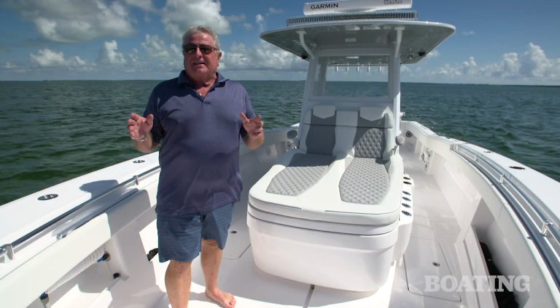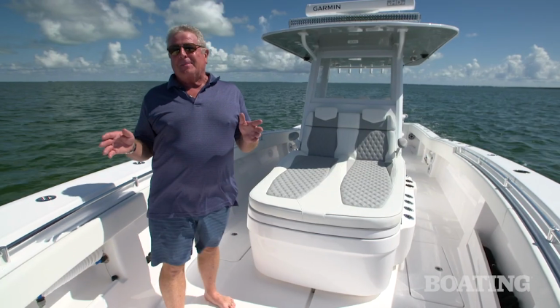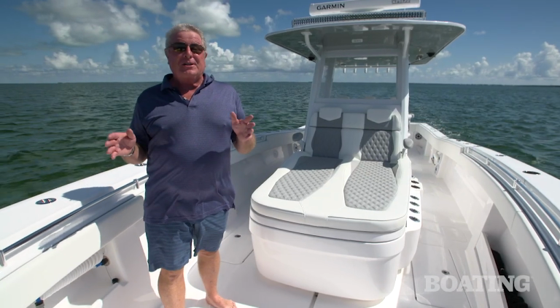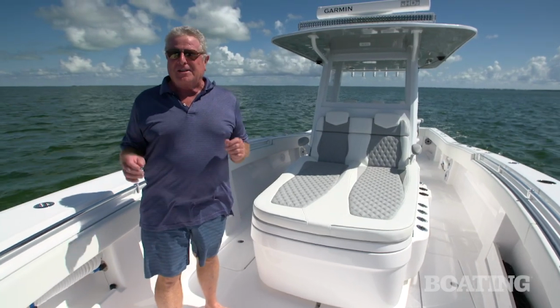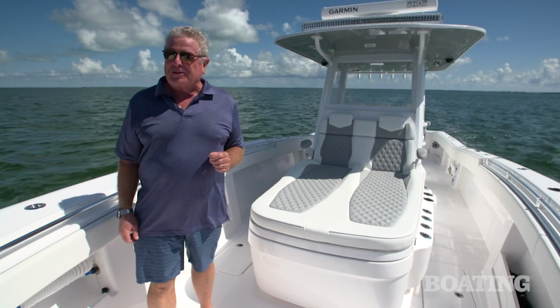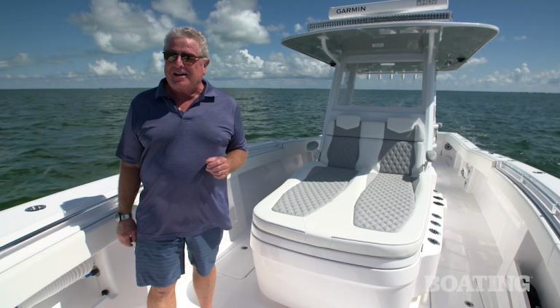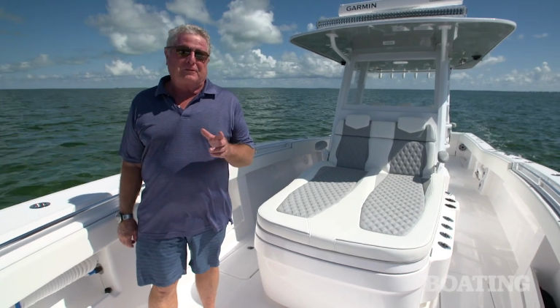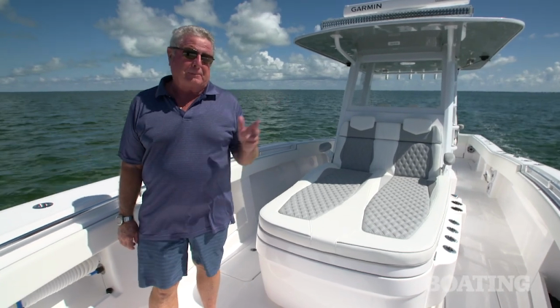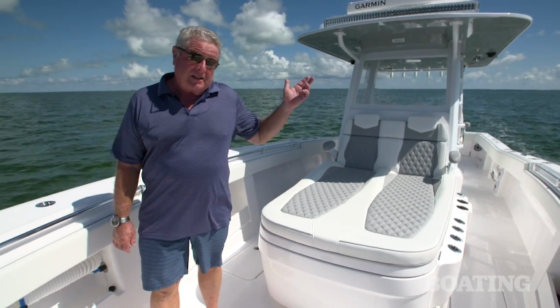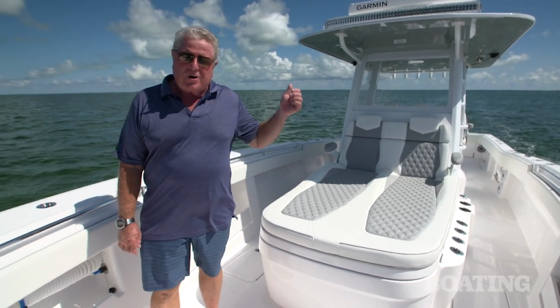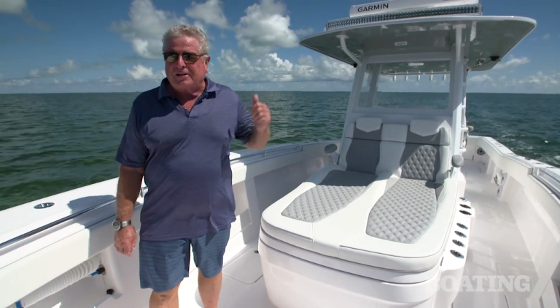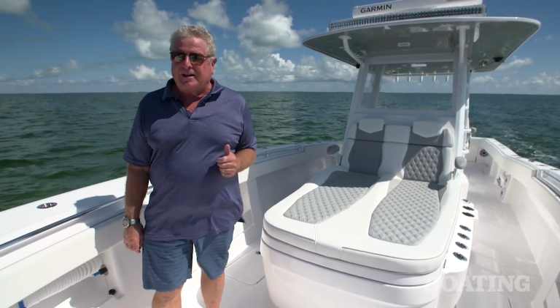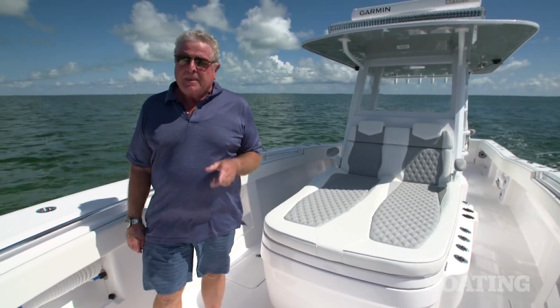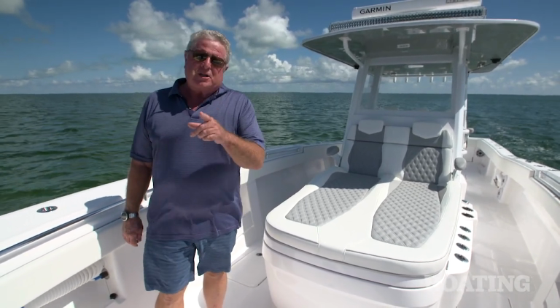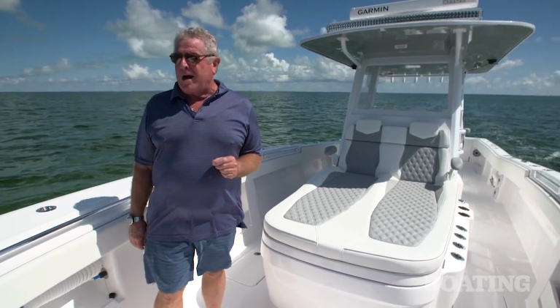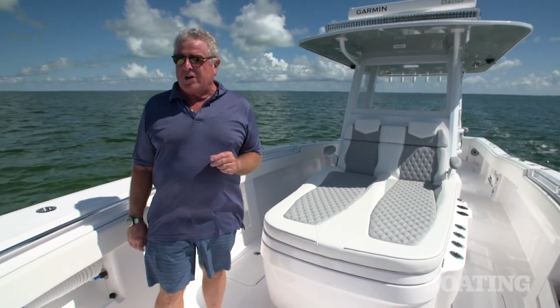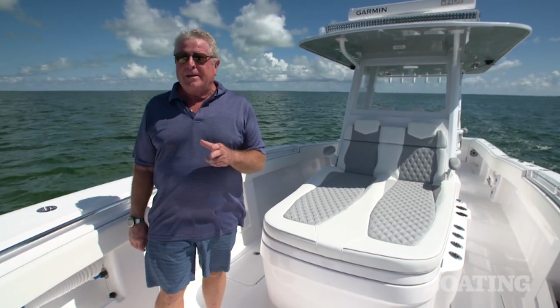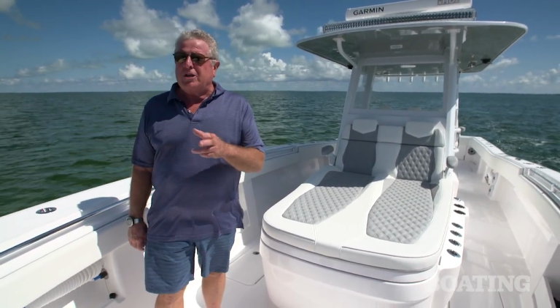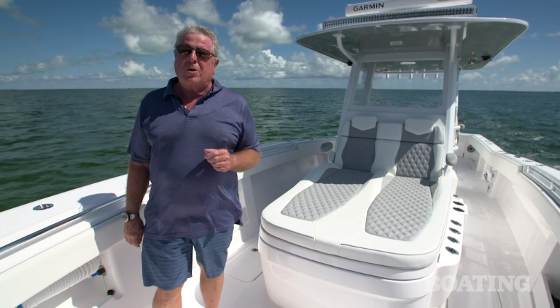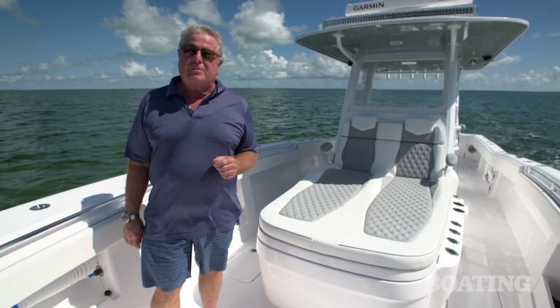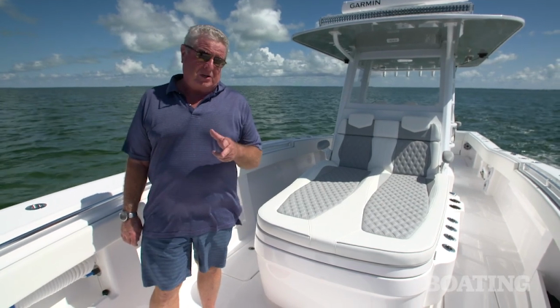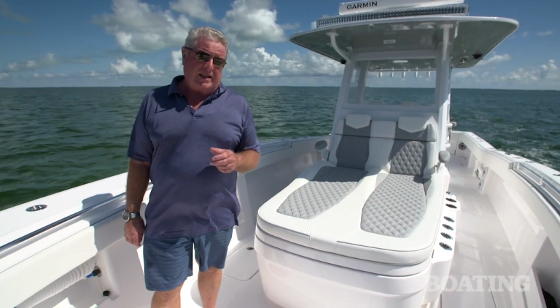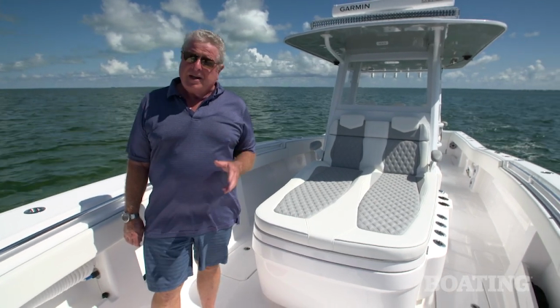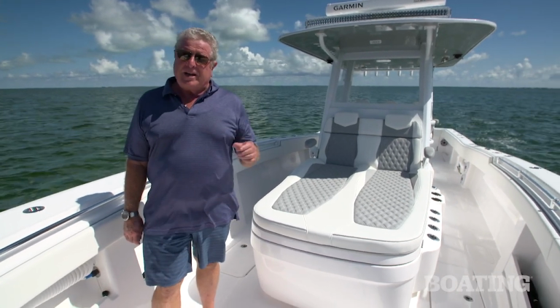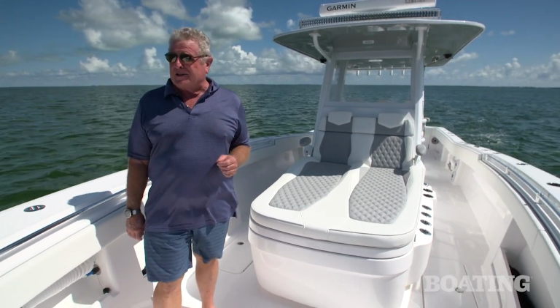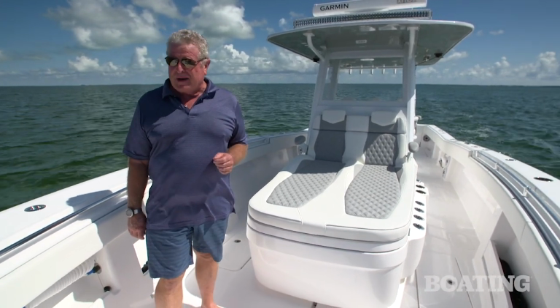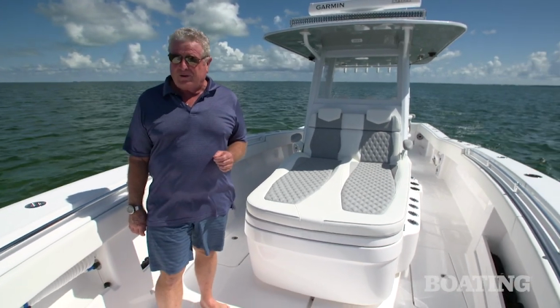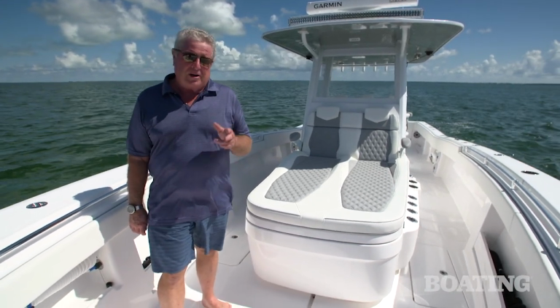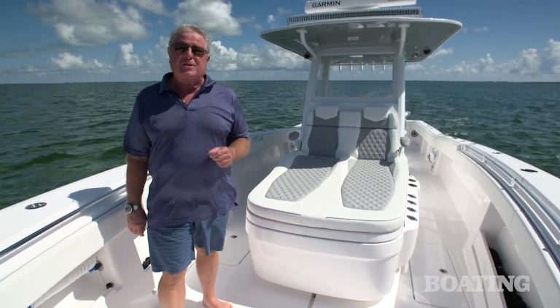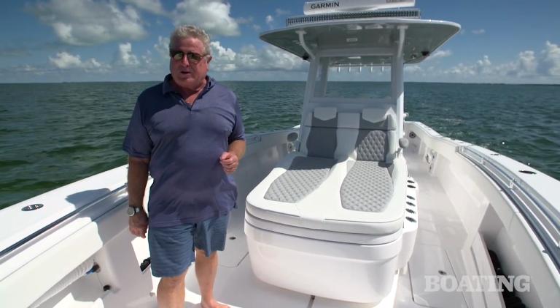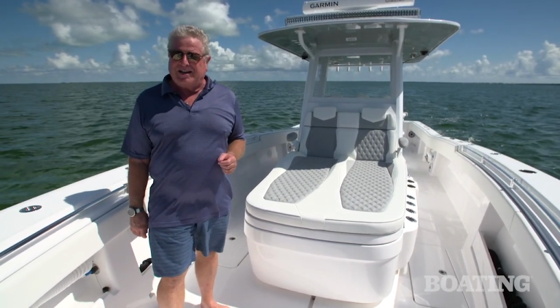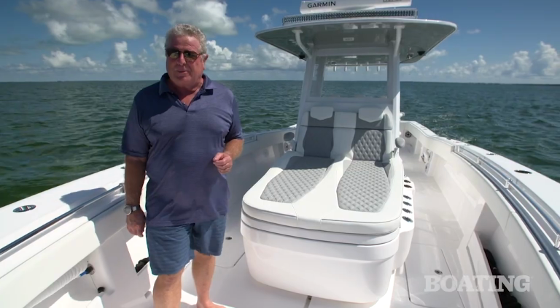The options on this Invincible 39 Open are few — like the electronics and the floodlight — but your options are unlimited when you order this boat to your liking. I'm Randy Vance in Tavernier, Florida on the Invincible 39 Open.